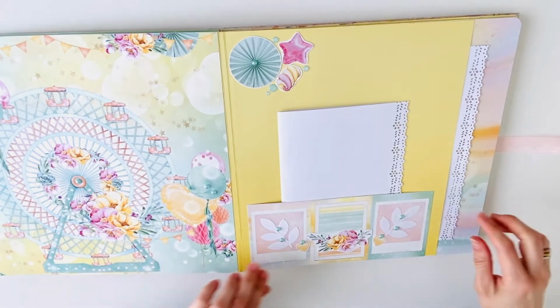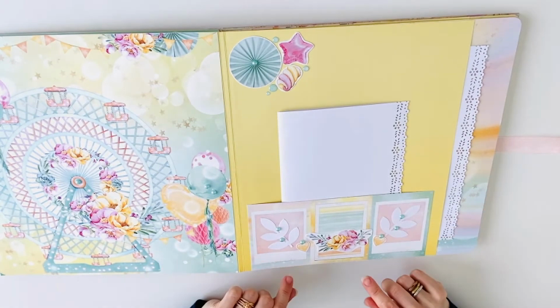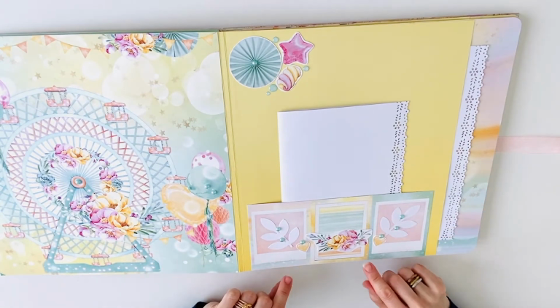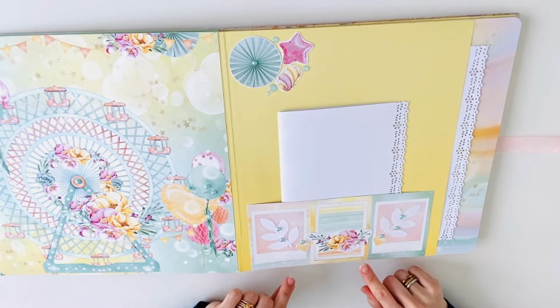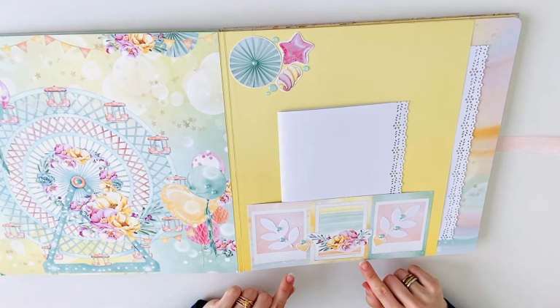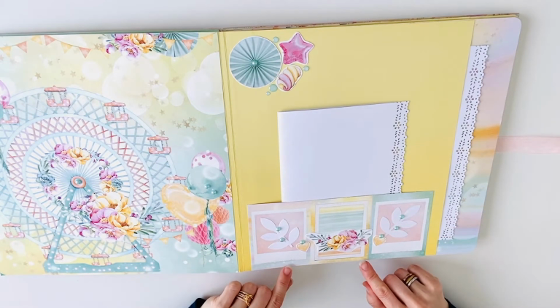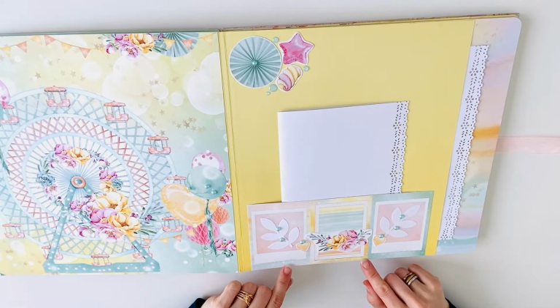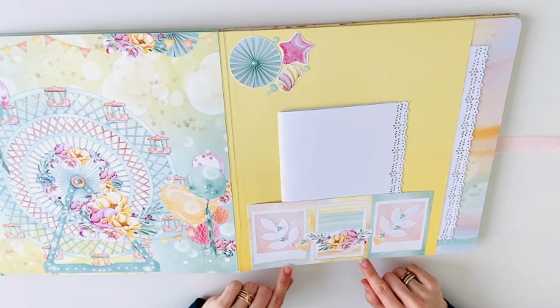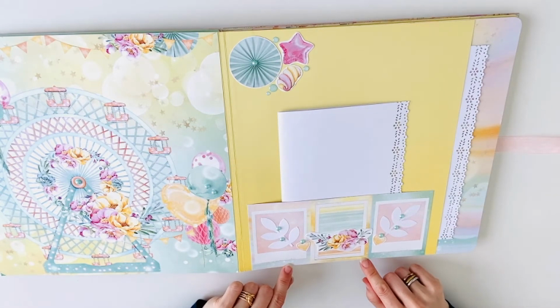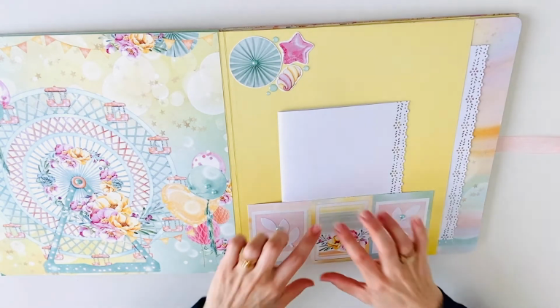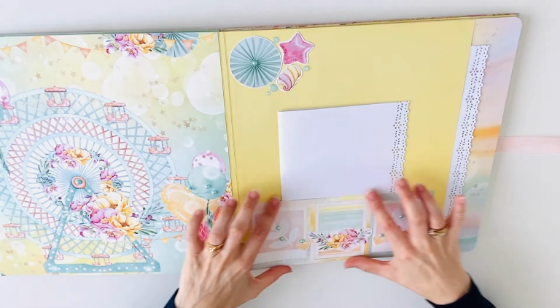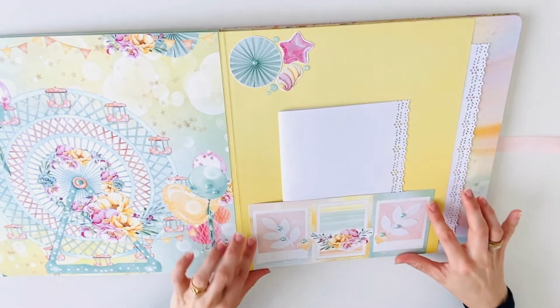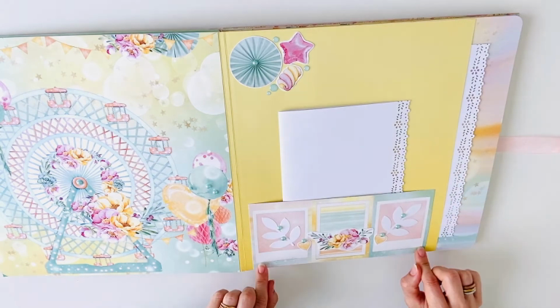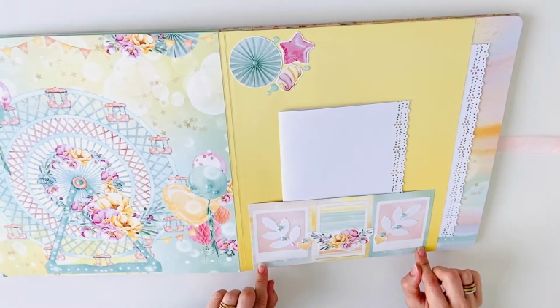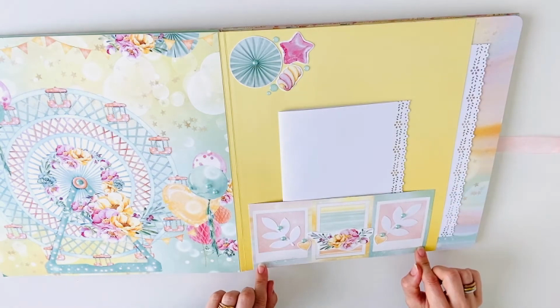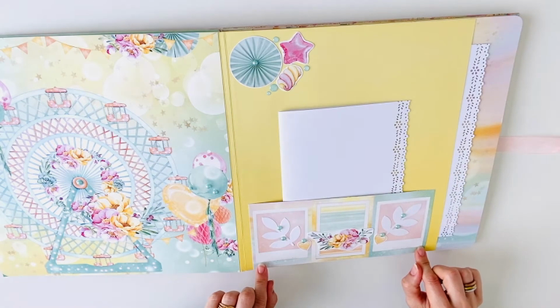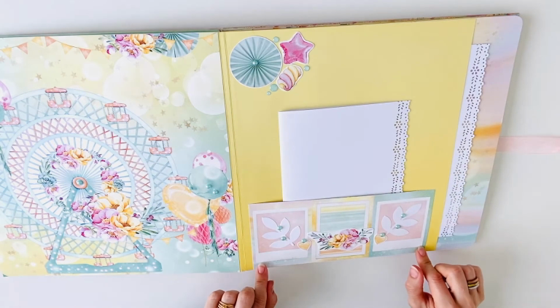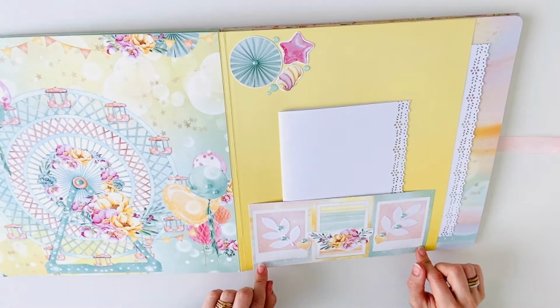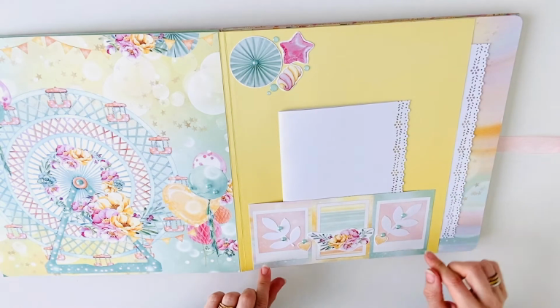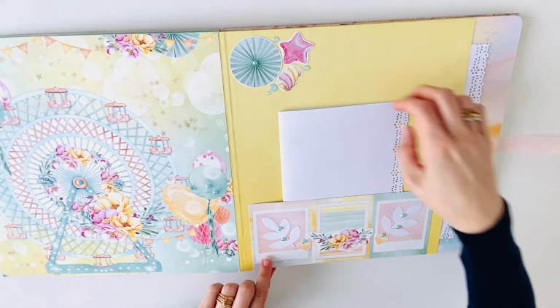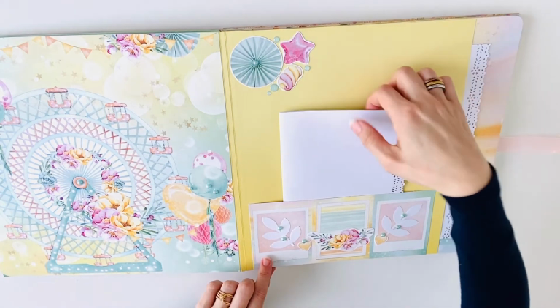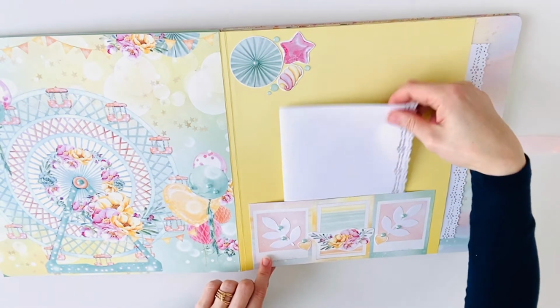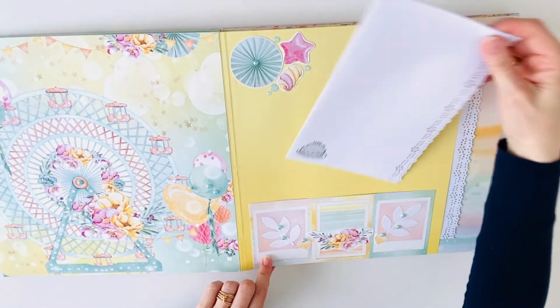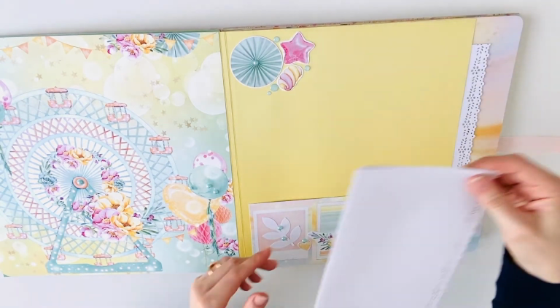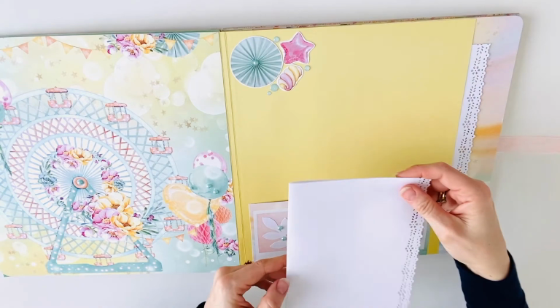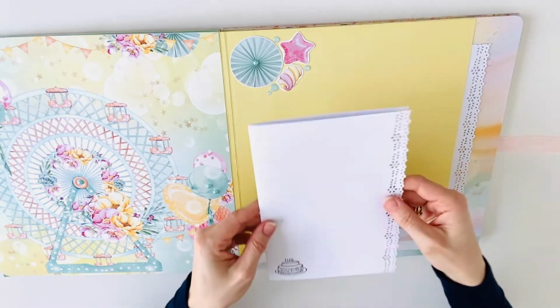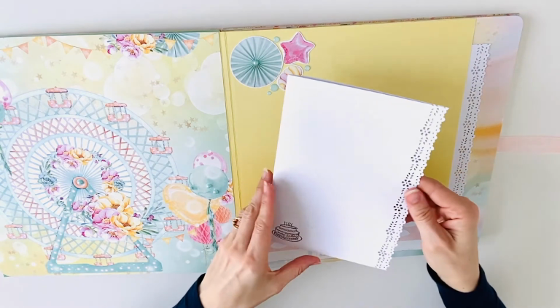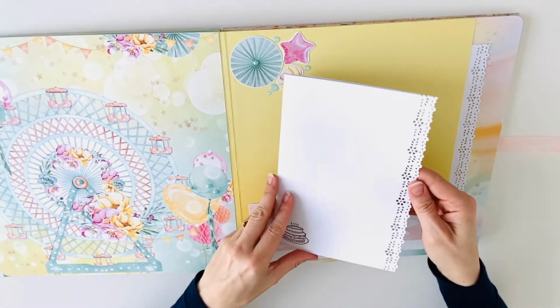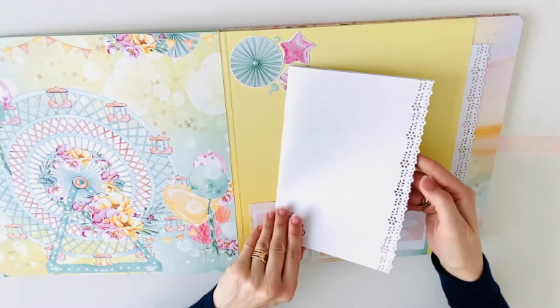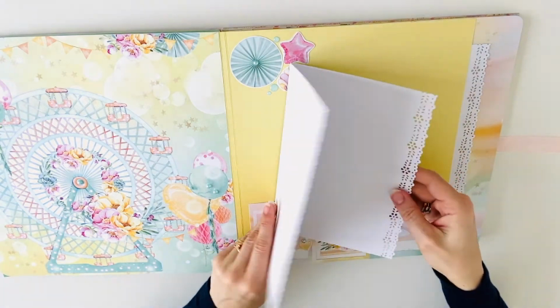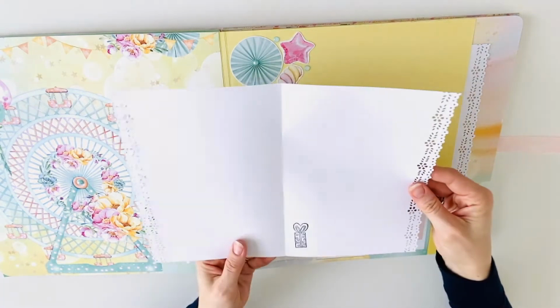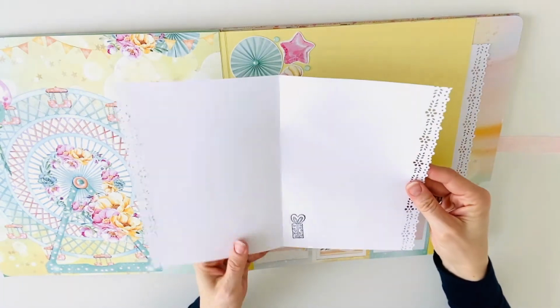The 4x3 cards I also used as strips so I could create some pockets with them. Here is another booklet — this one is for 4x6 photos.